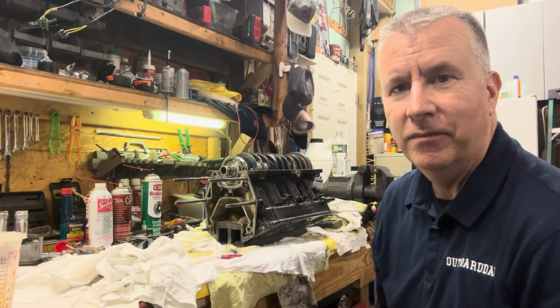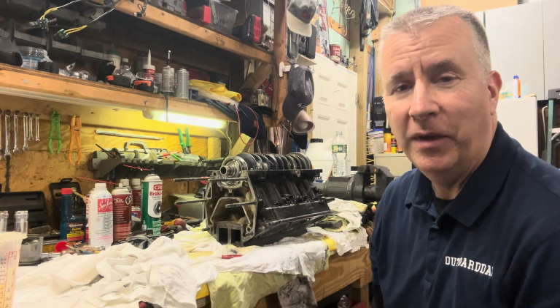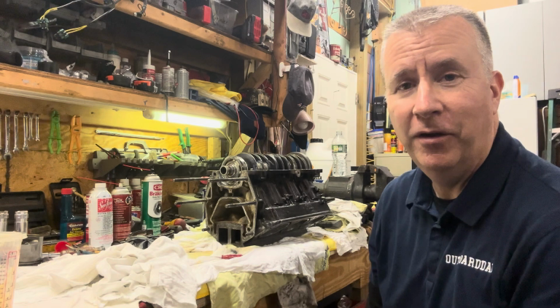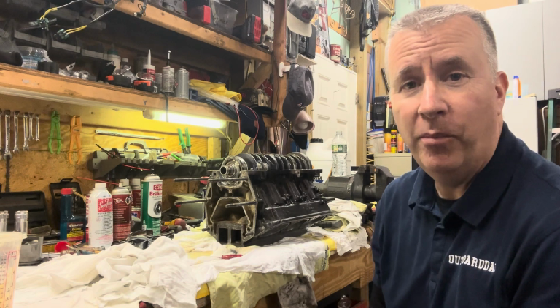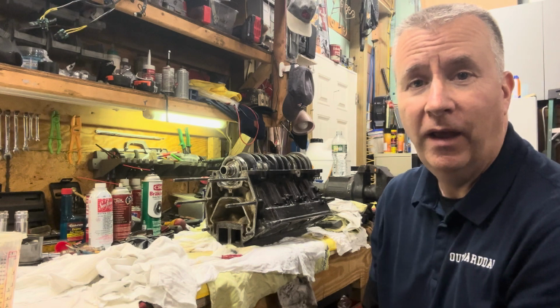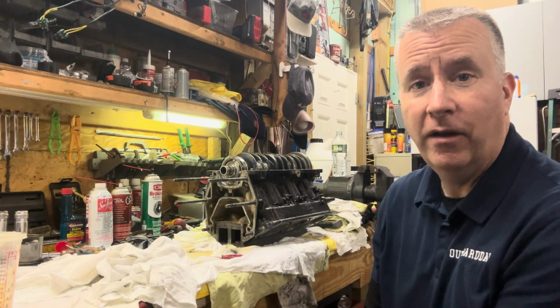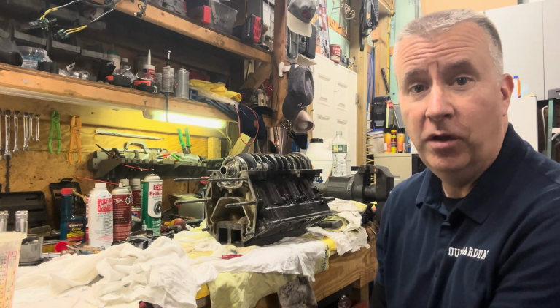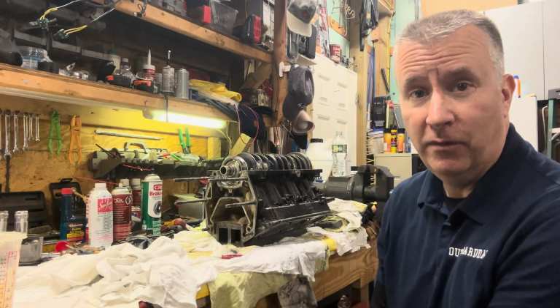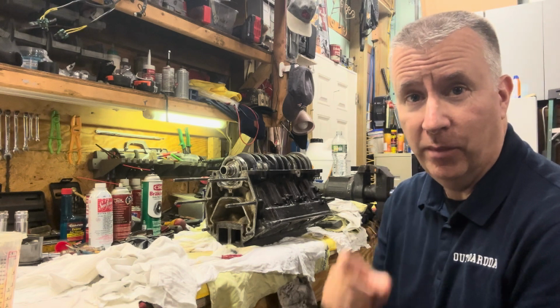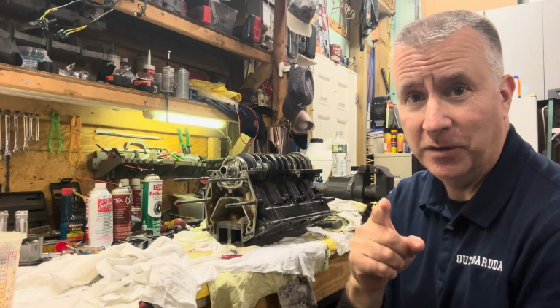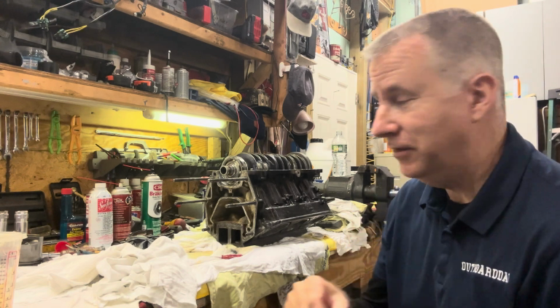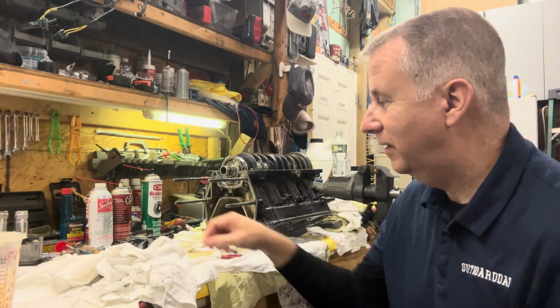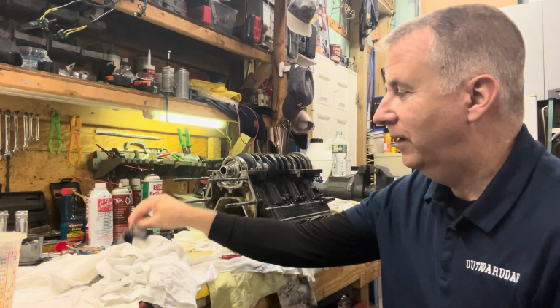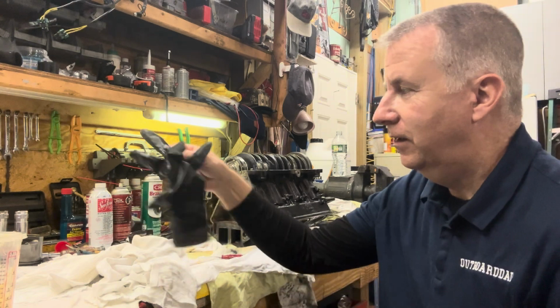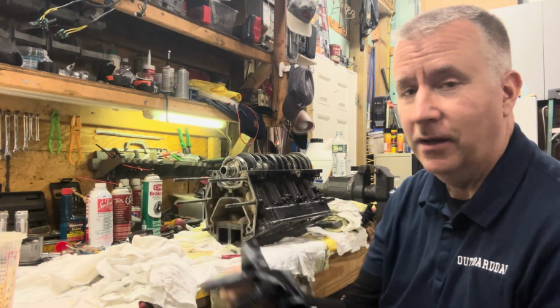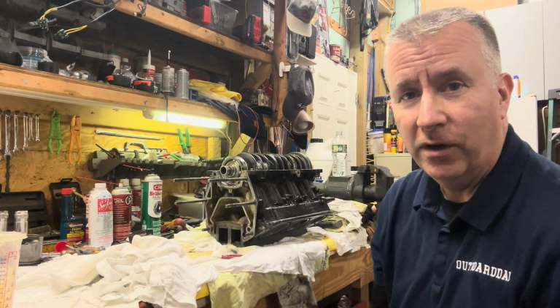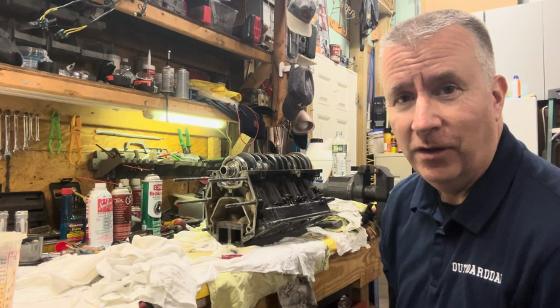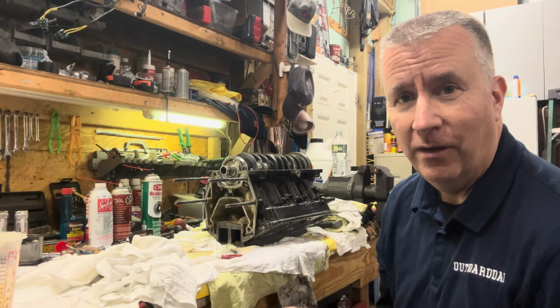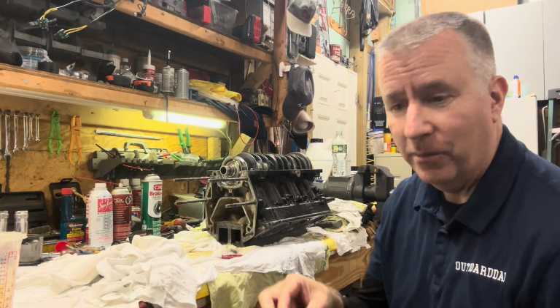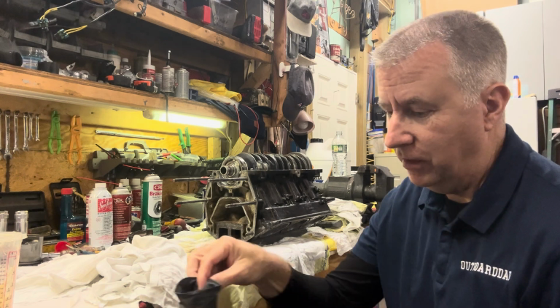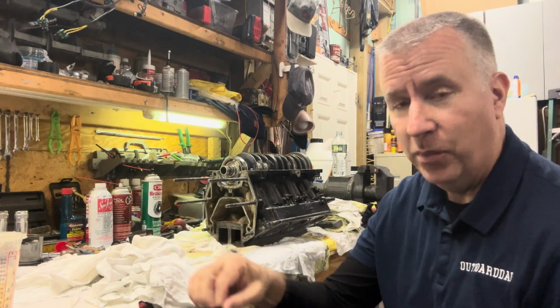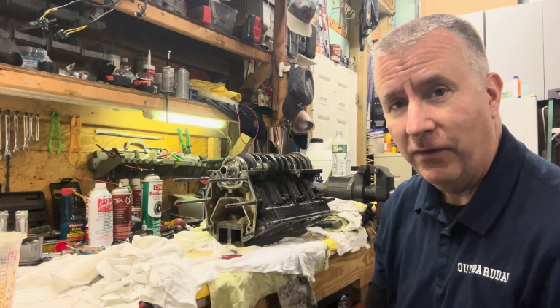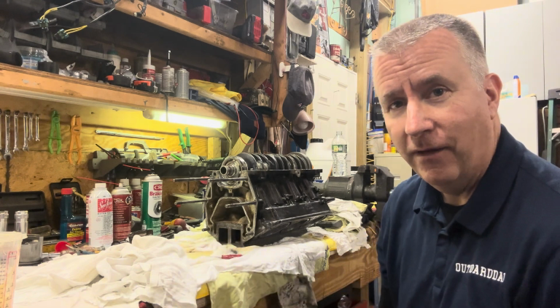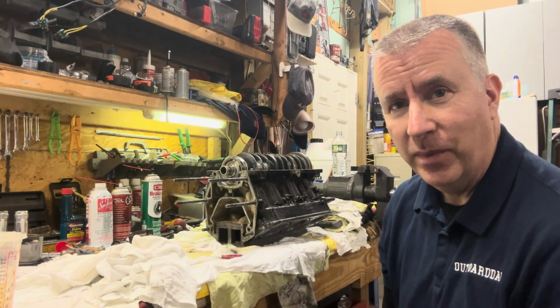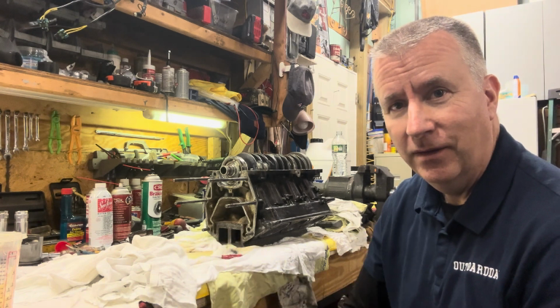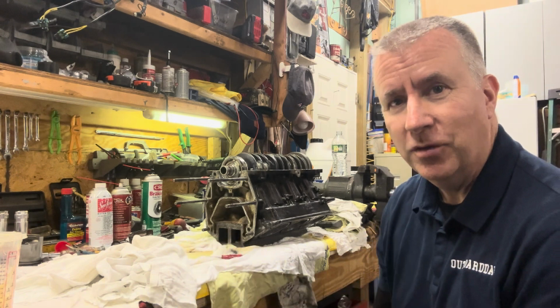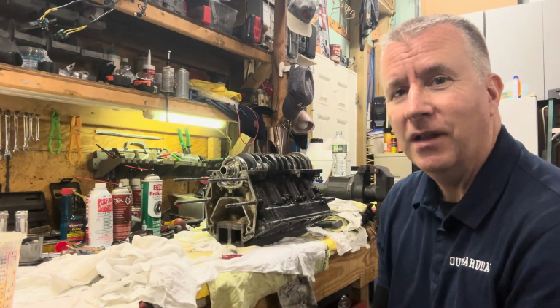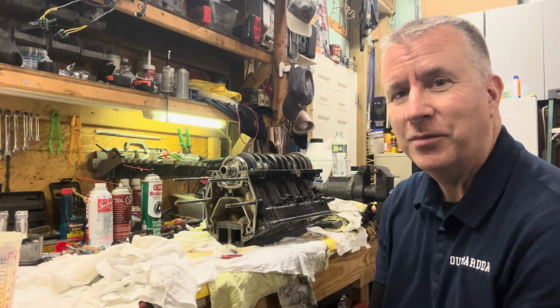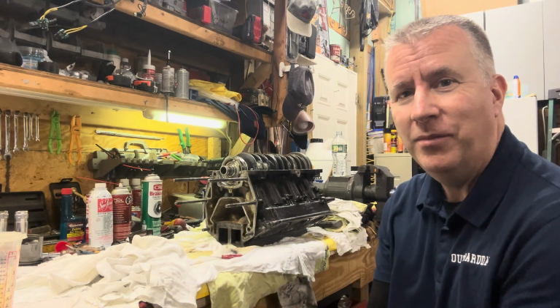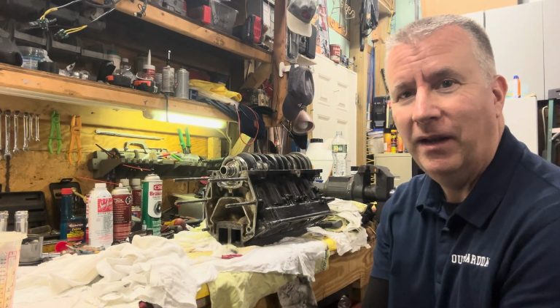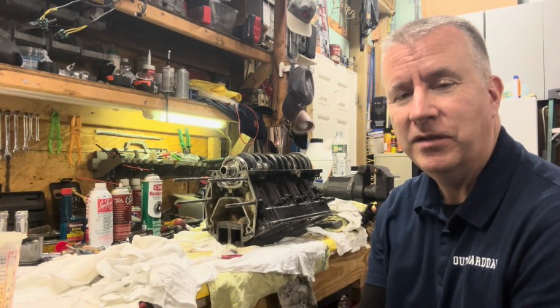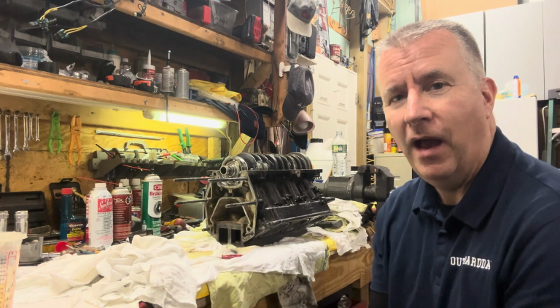Keith McGowan here, the Outboard Dad, here to help you have a better boating experience. Today we're continuing on with our Mercury 2.5 rebuild, so please like, subscribe, and send any comments that you have.